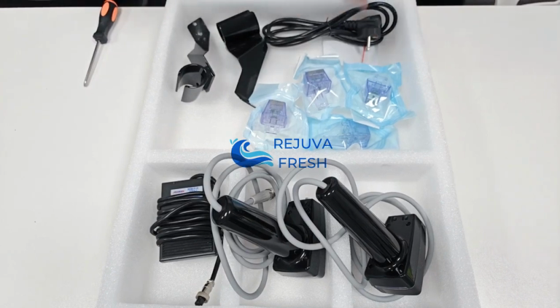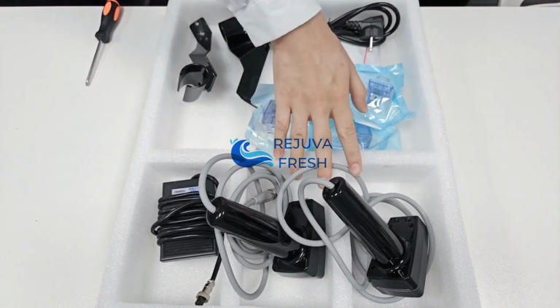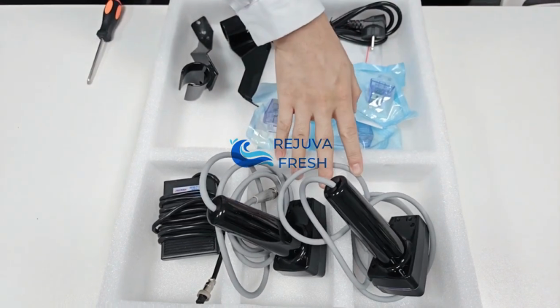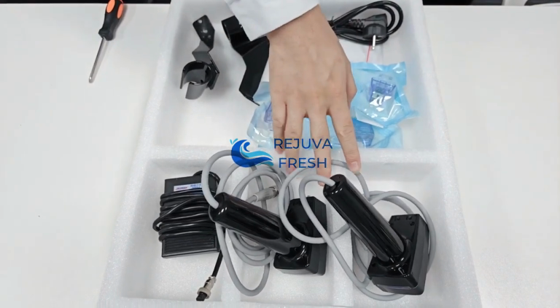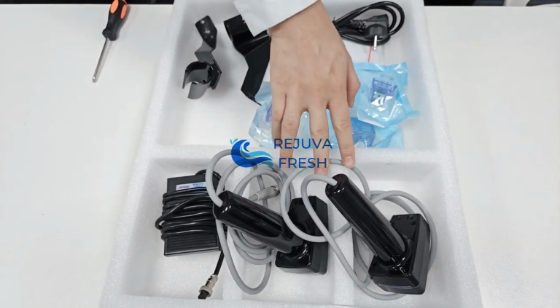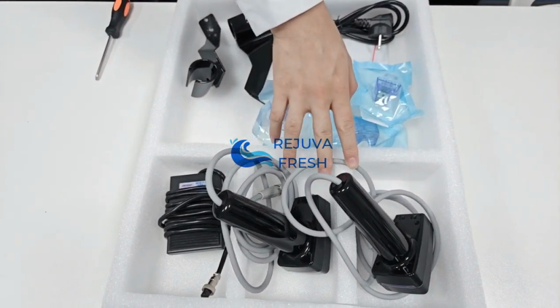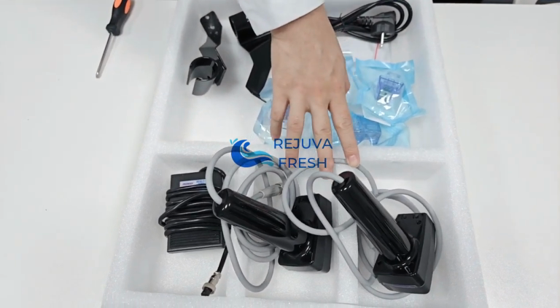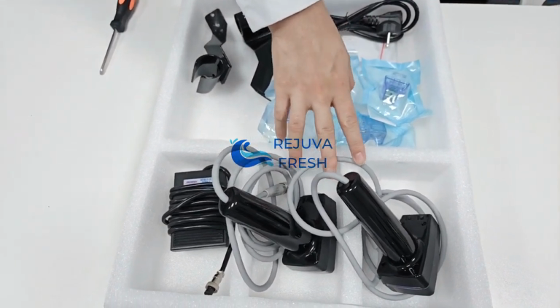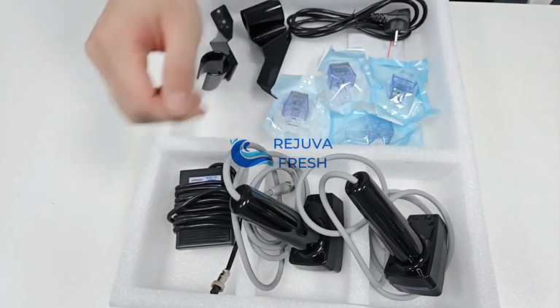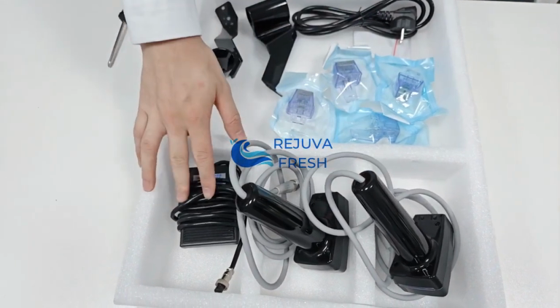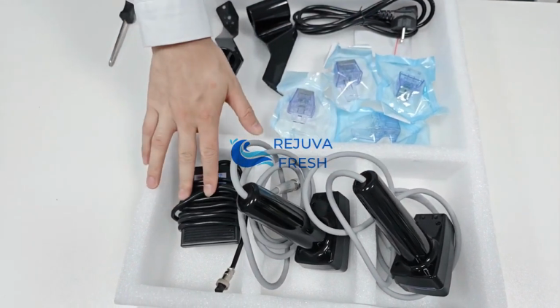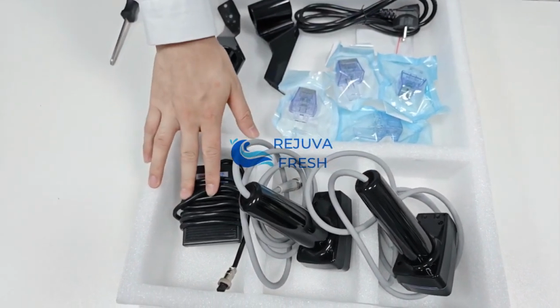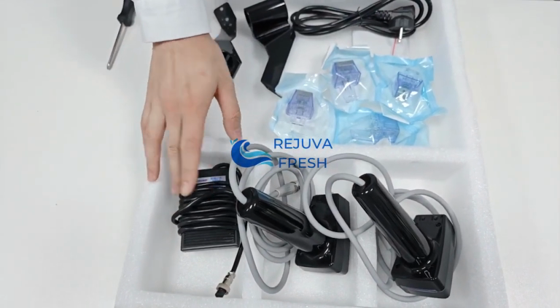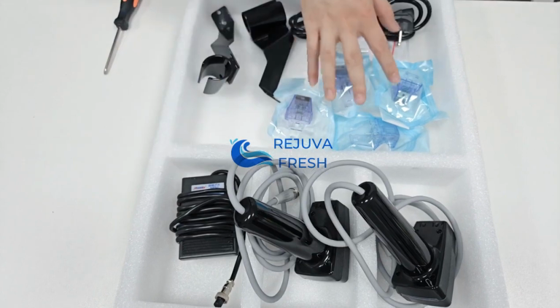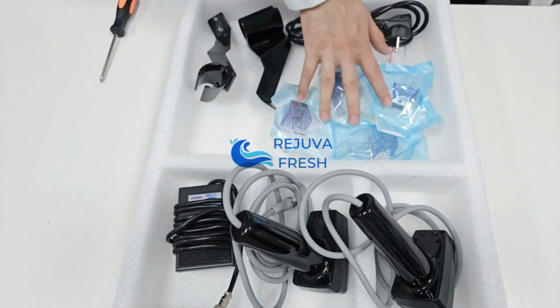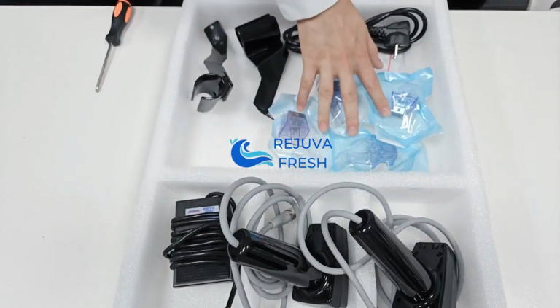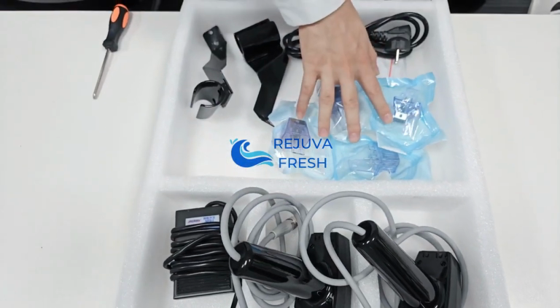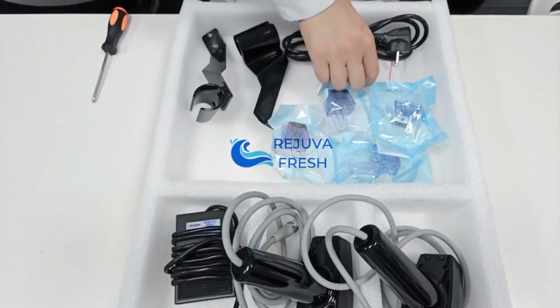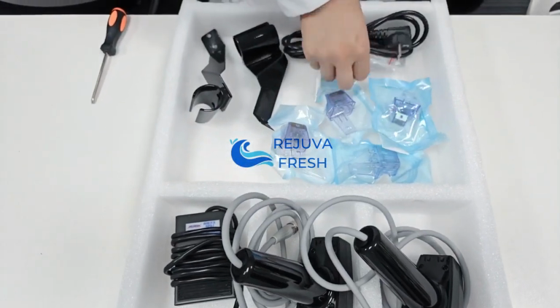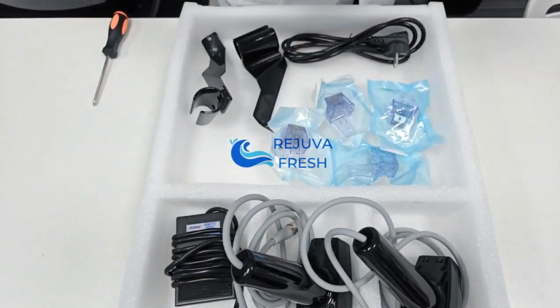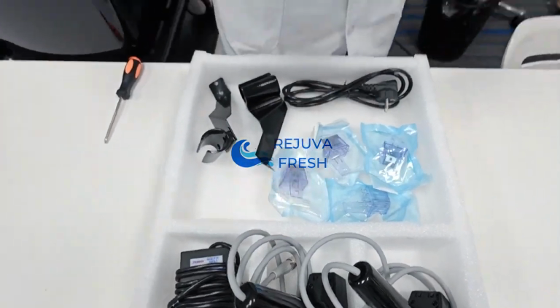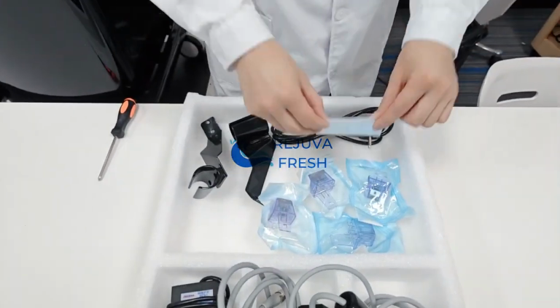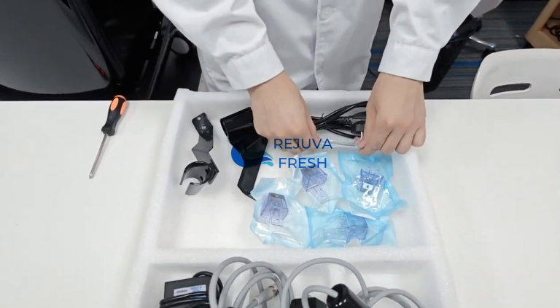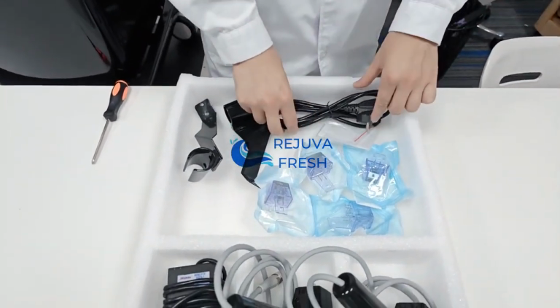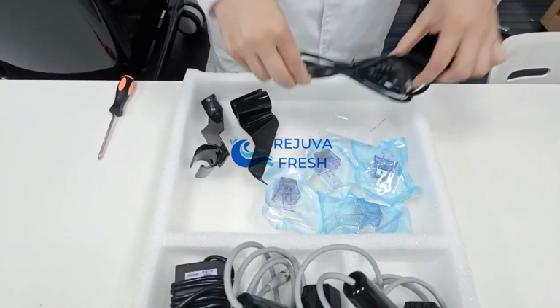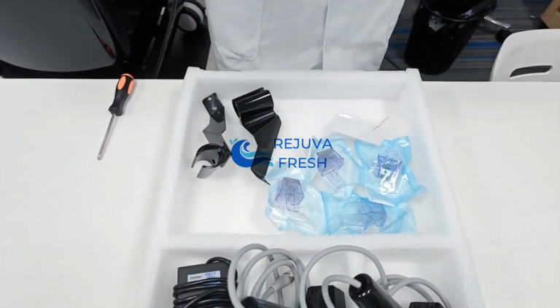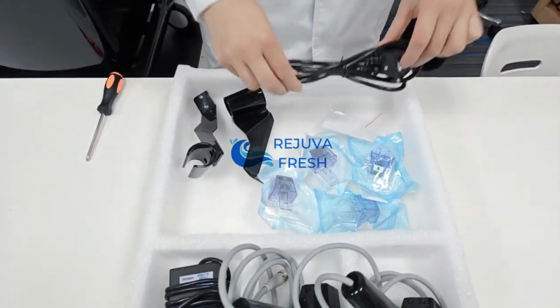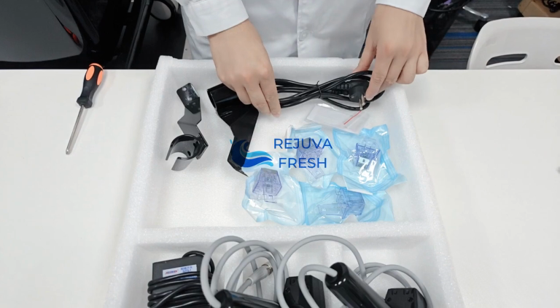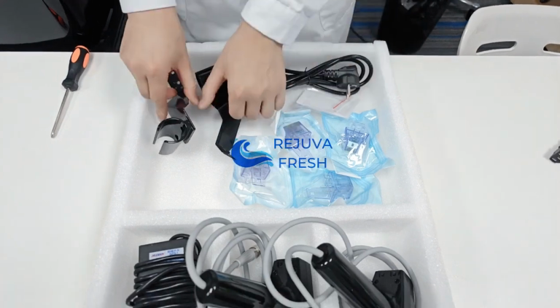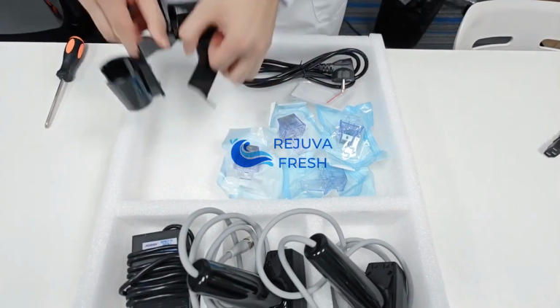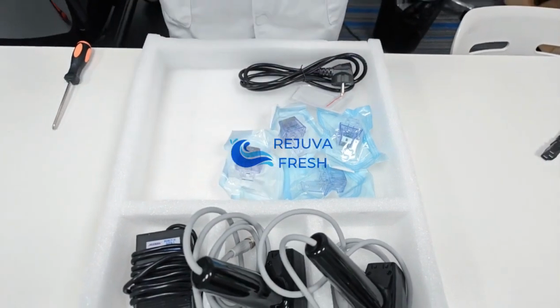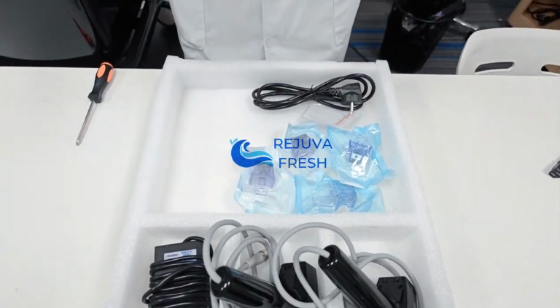Two golden micro knitter handles, one foot pedal, four tips, one car, one cable, and two holding parts.